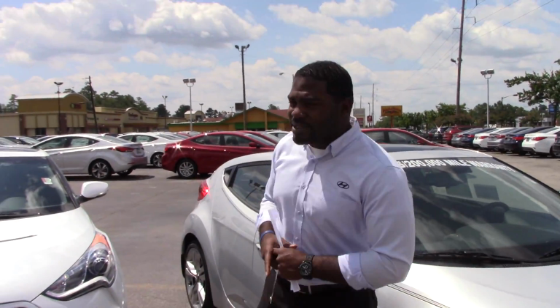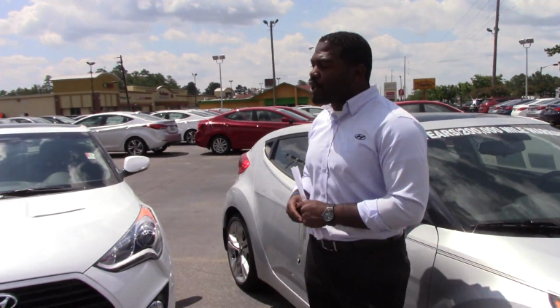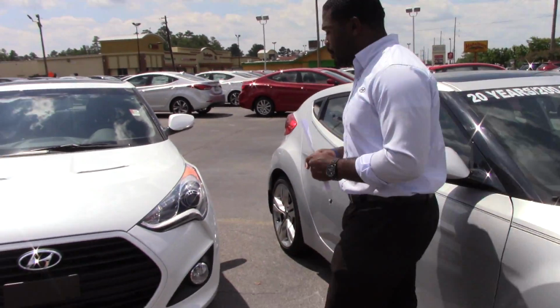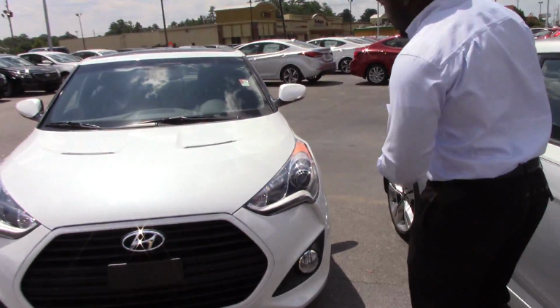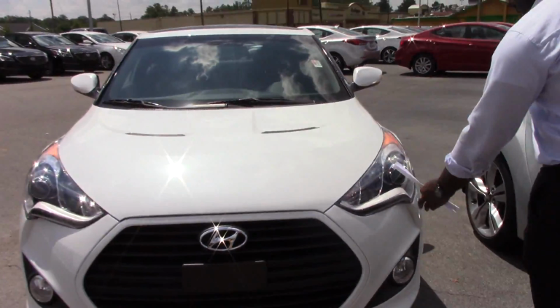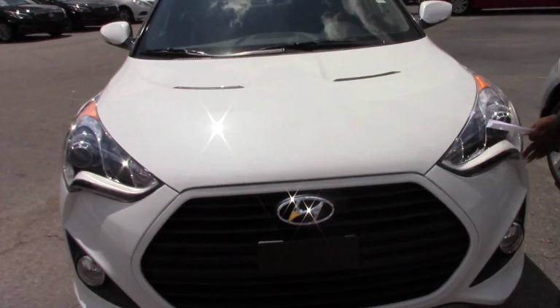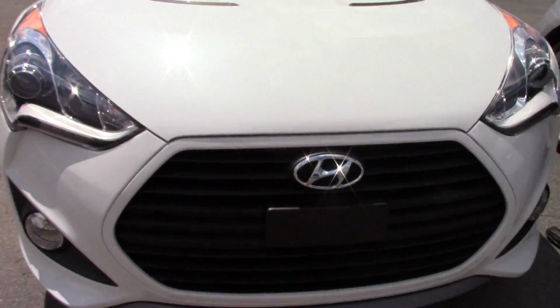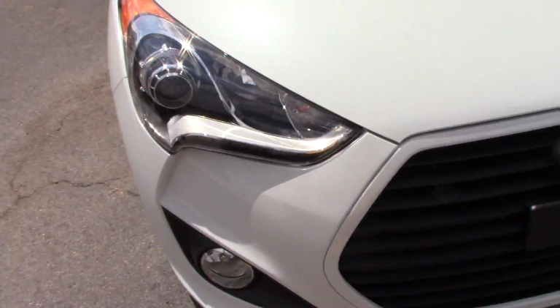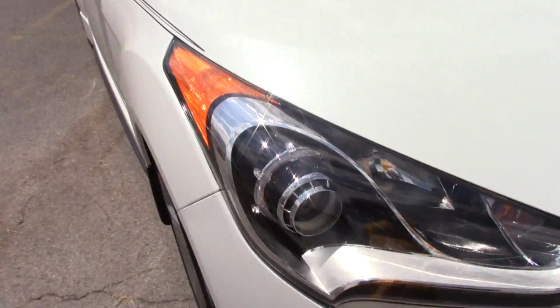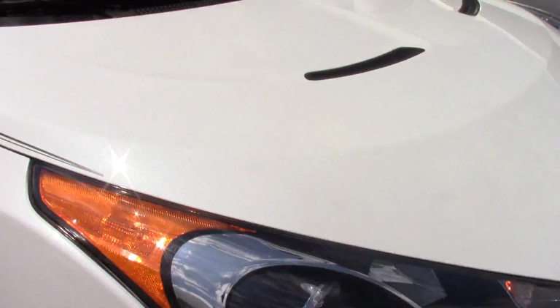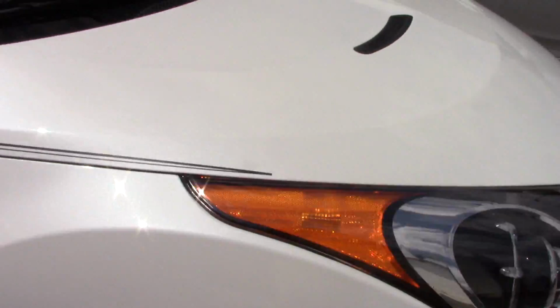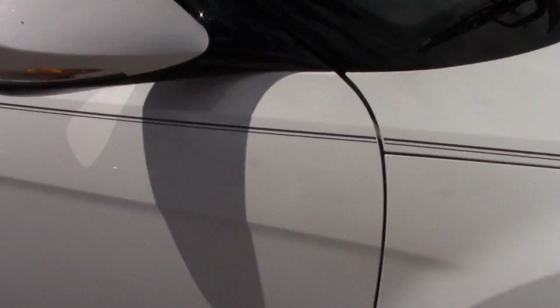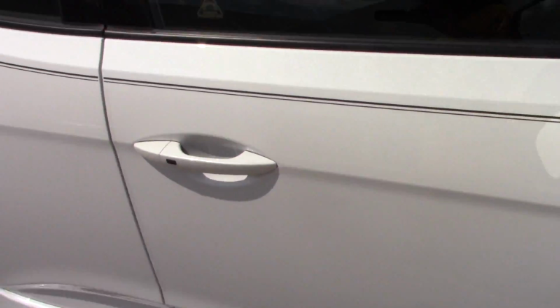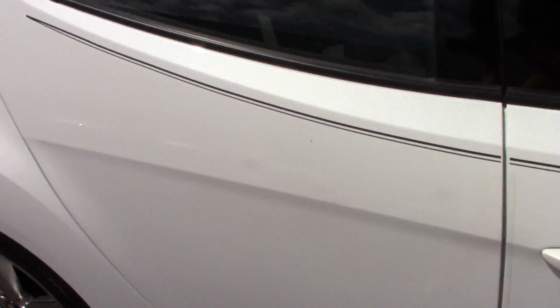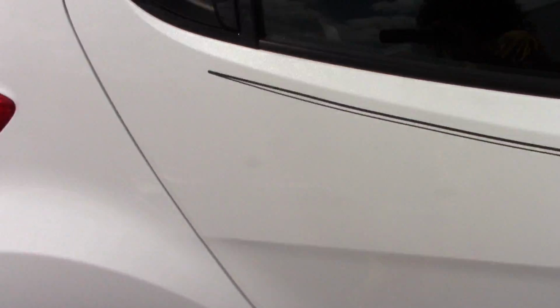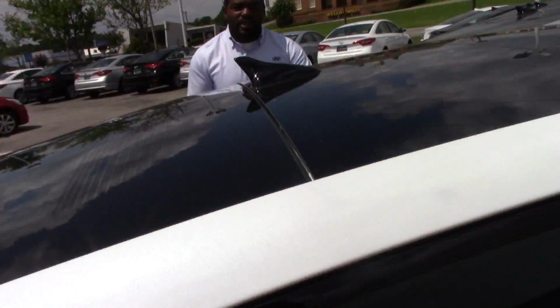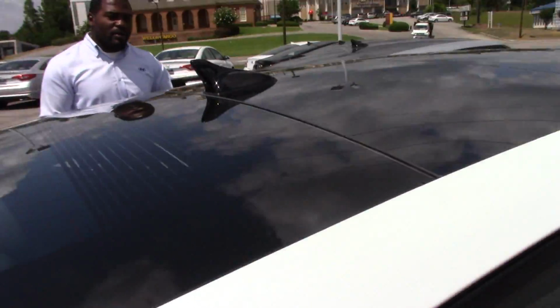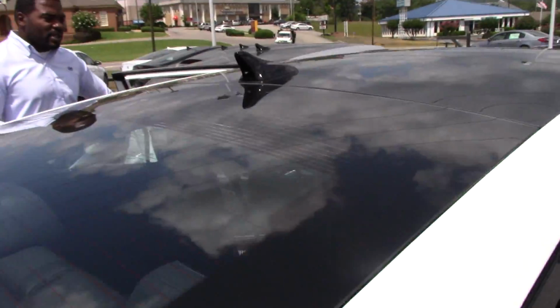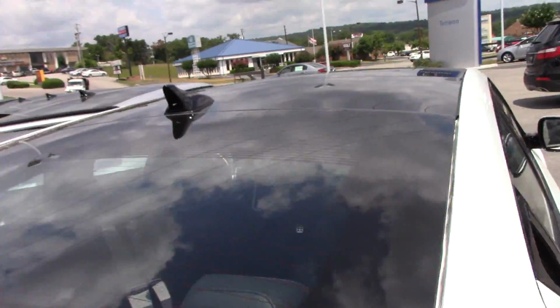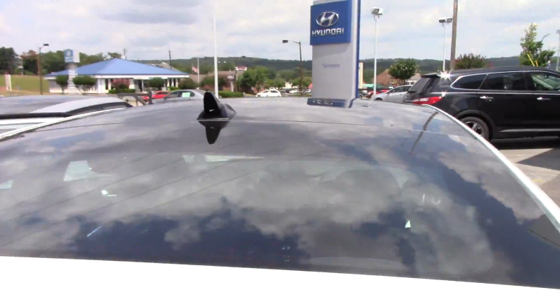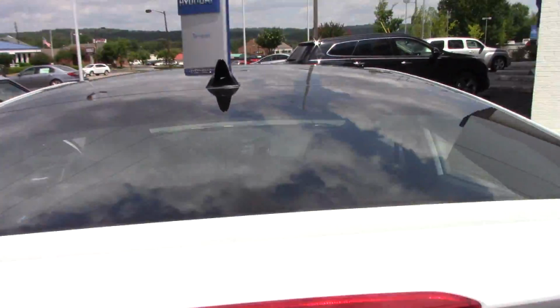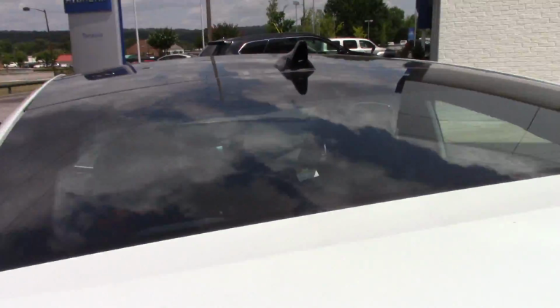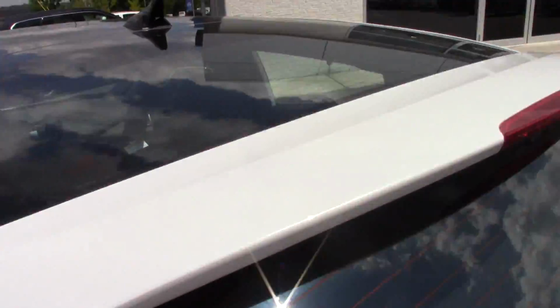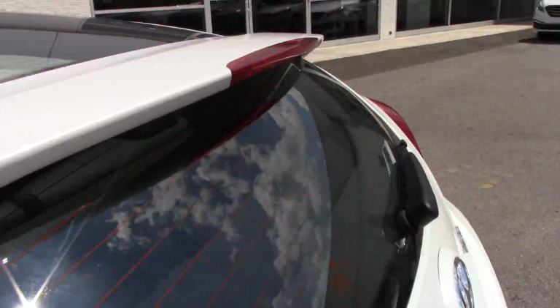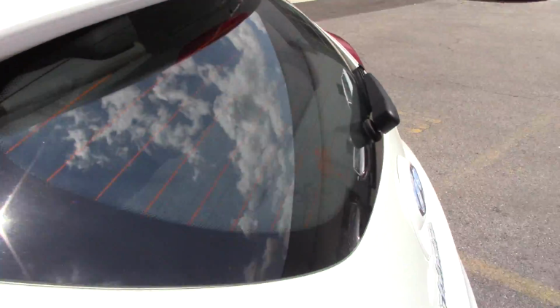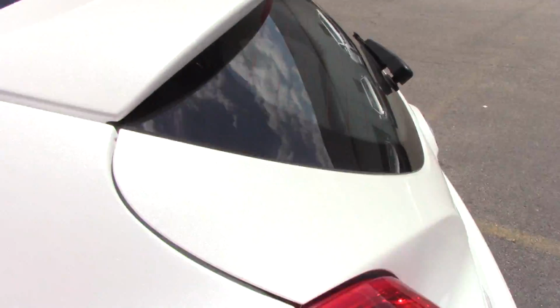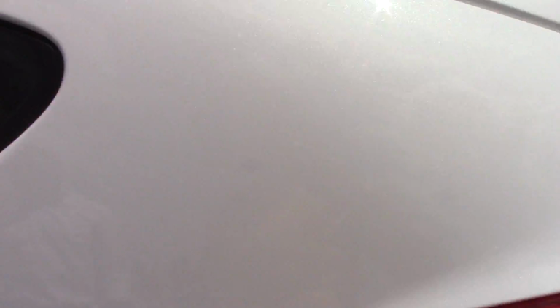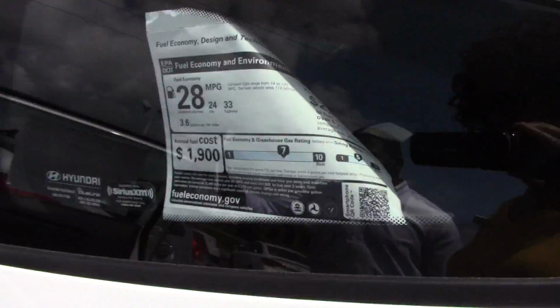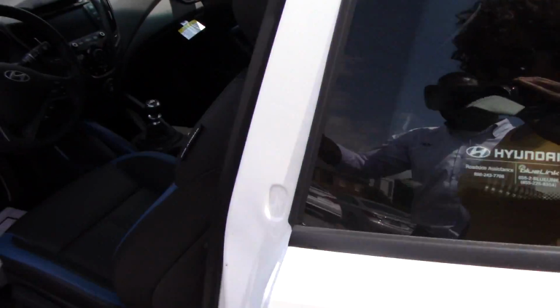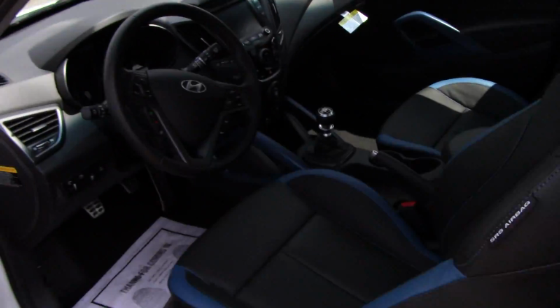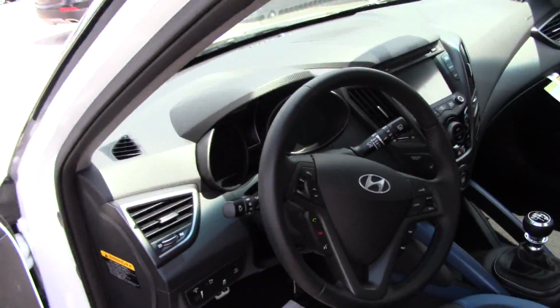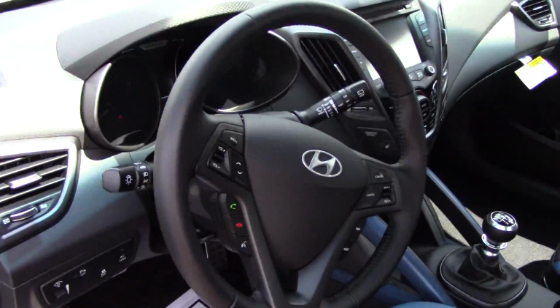This is a turbo. You get beautiful LED accents on the headlights. You do have a beautiful panoramic sunroof. This particular model does come with black leather. It is a hatchback with a beautiful third door and a hidden door in the back so rear occupants can get out easily.